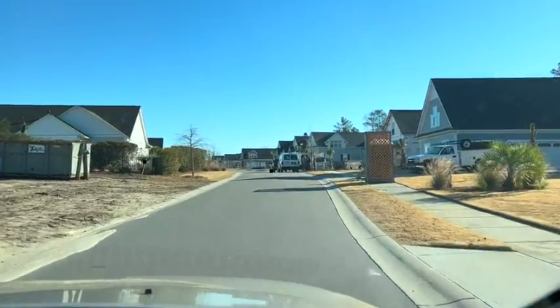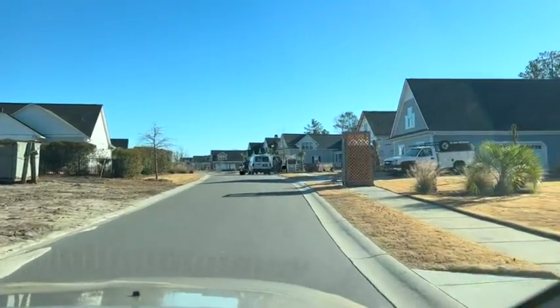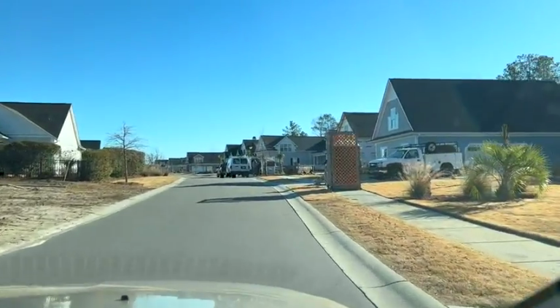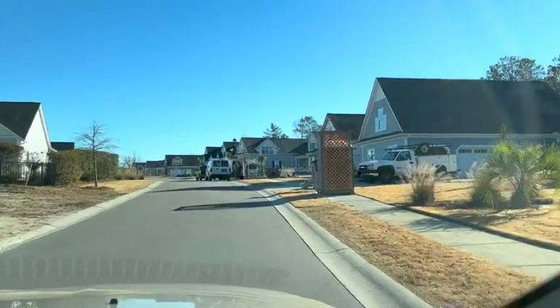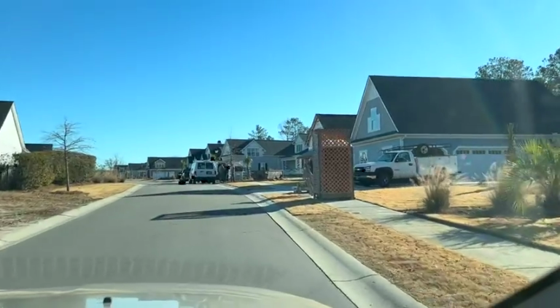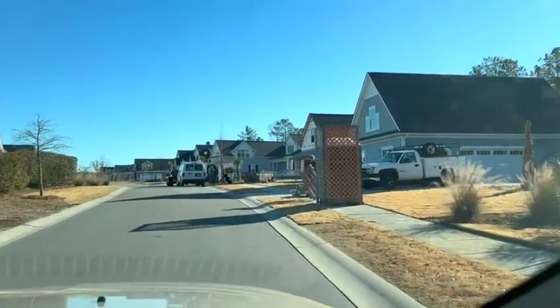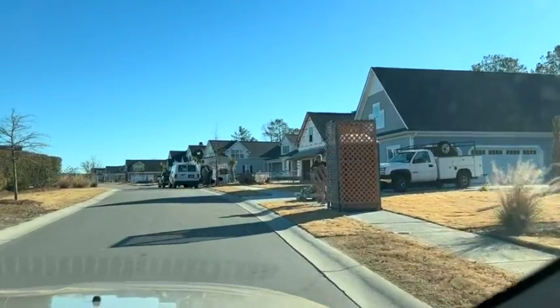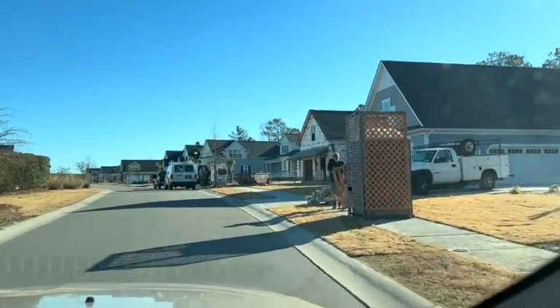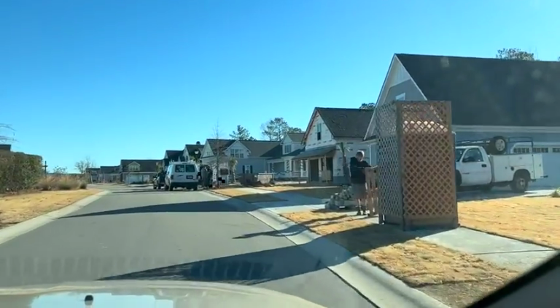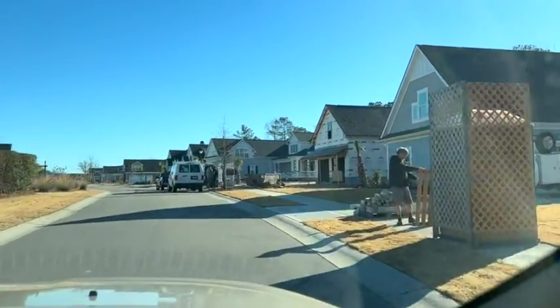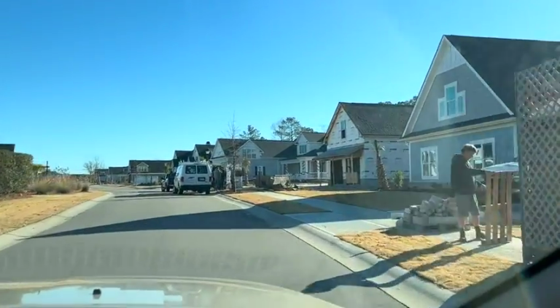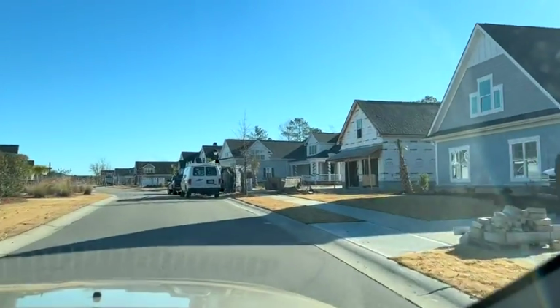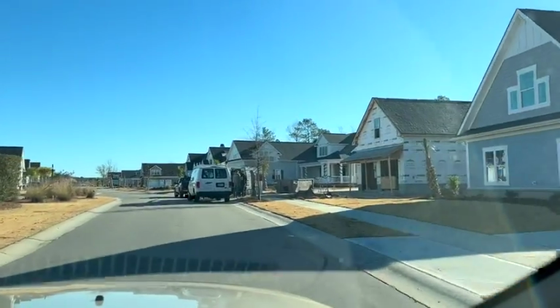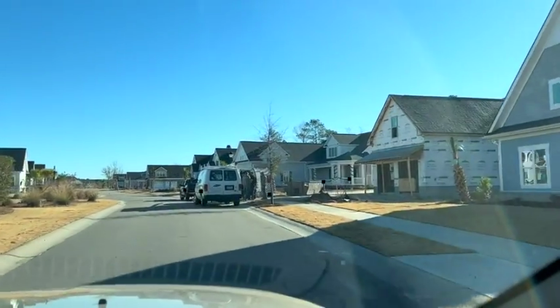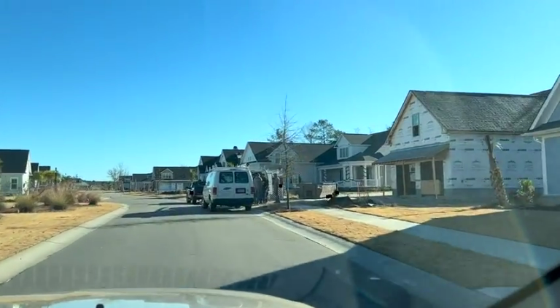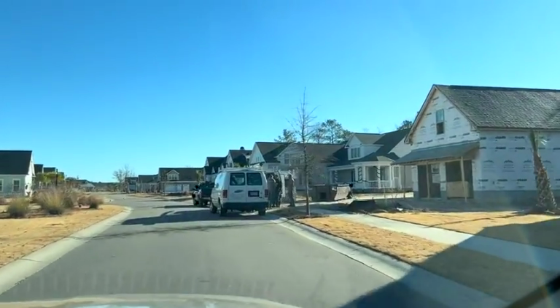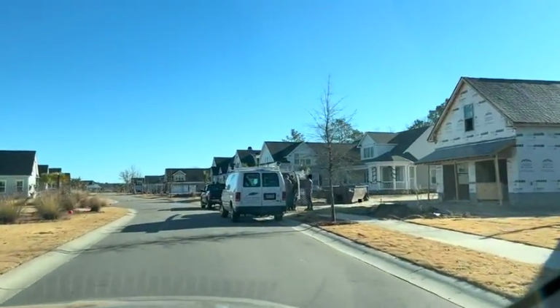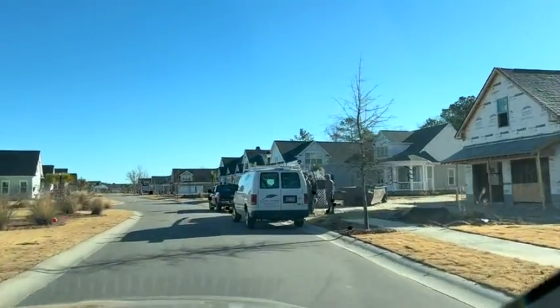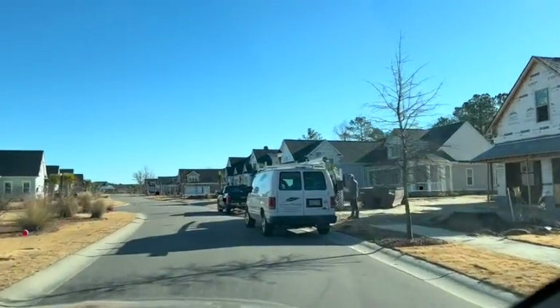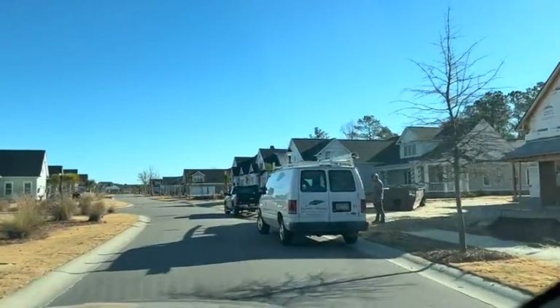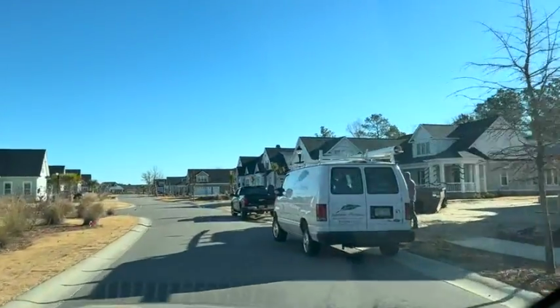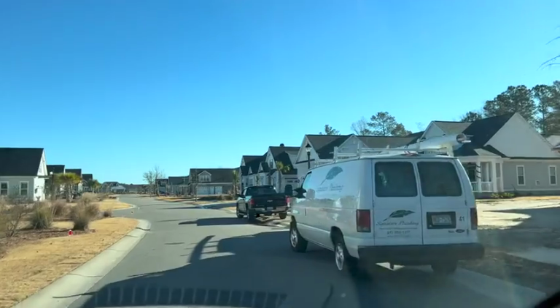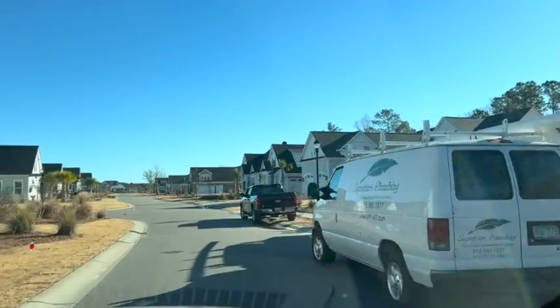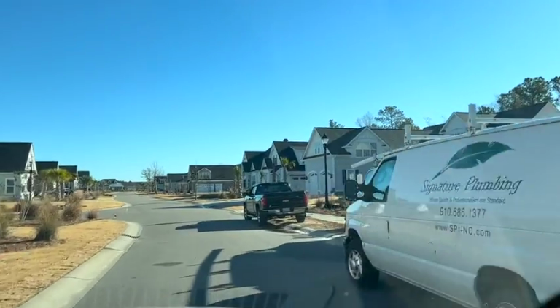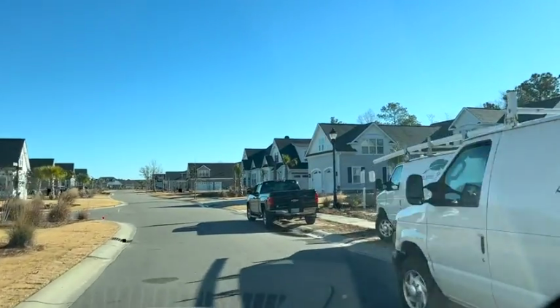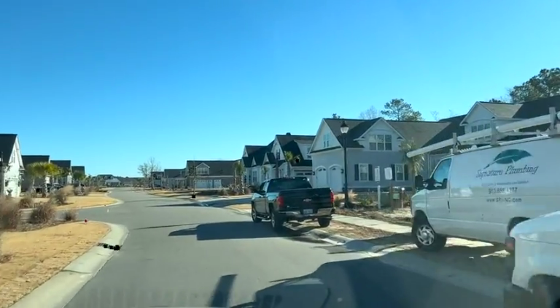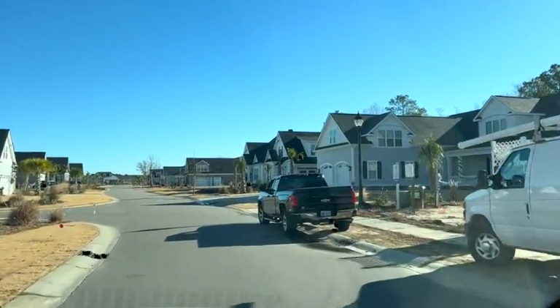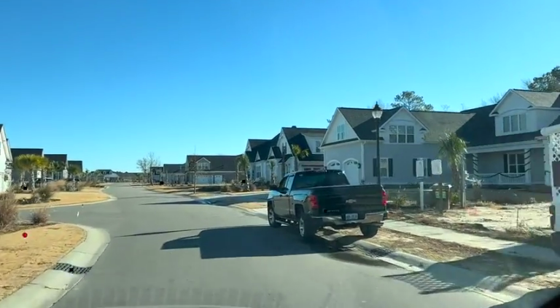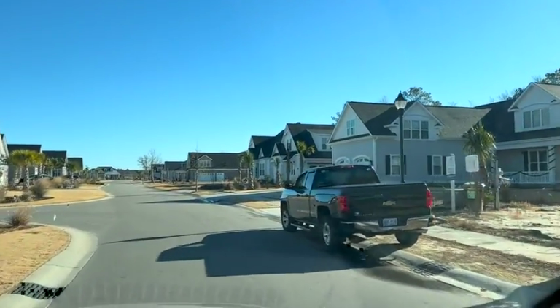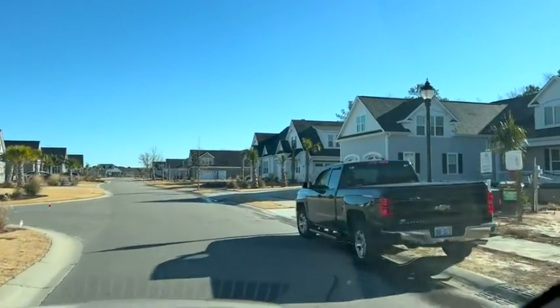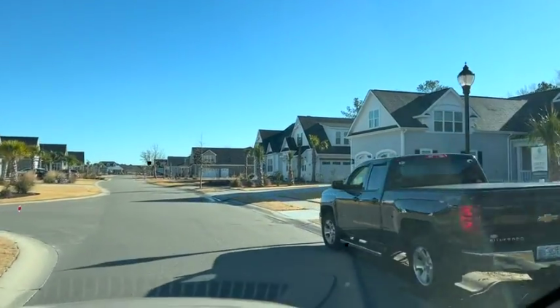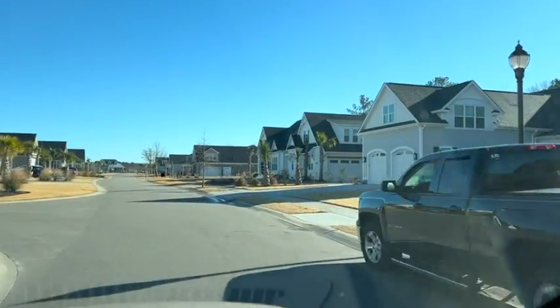You can see almost all the homes here on the golf course have been completed and they're looking really nice. It's turned out to be a beautiful streetscape.